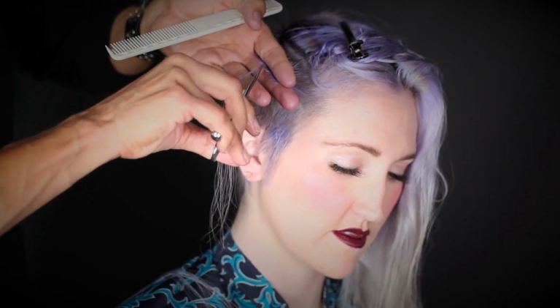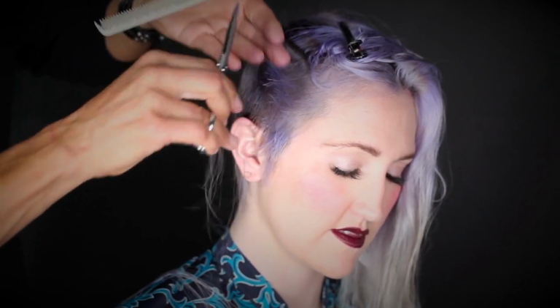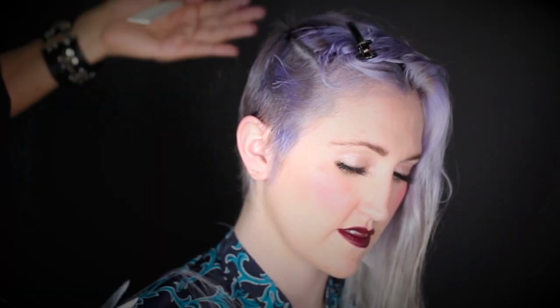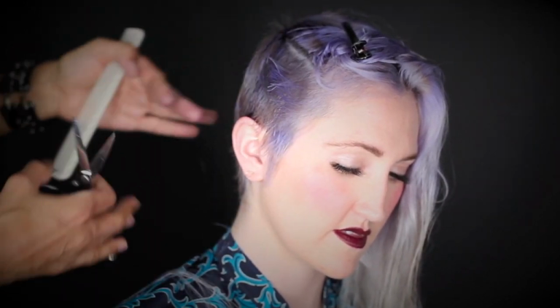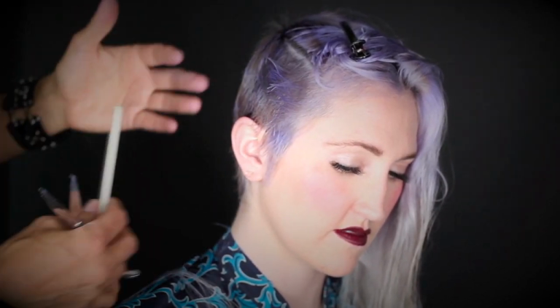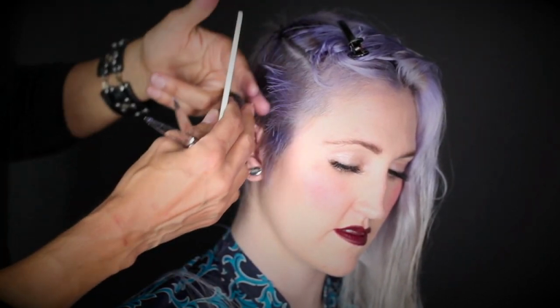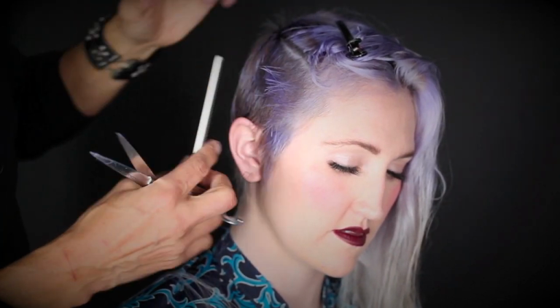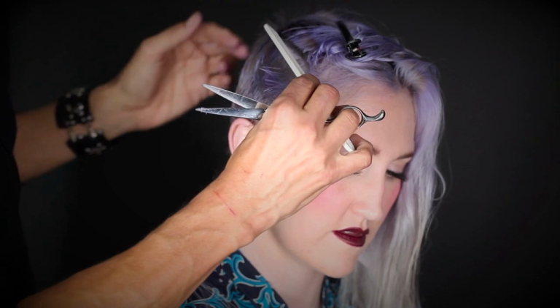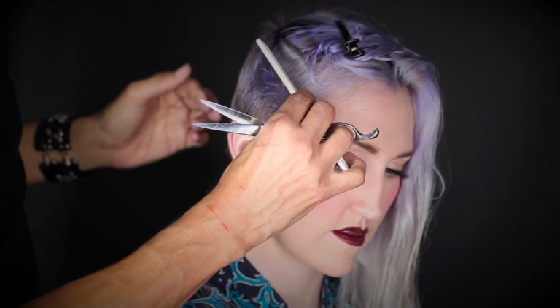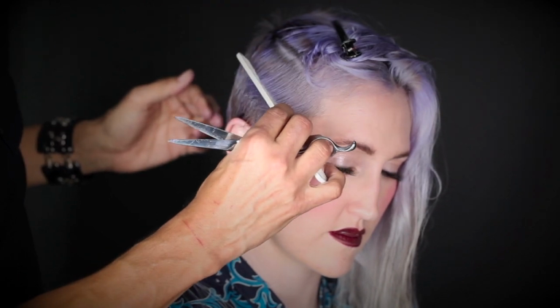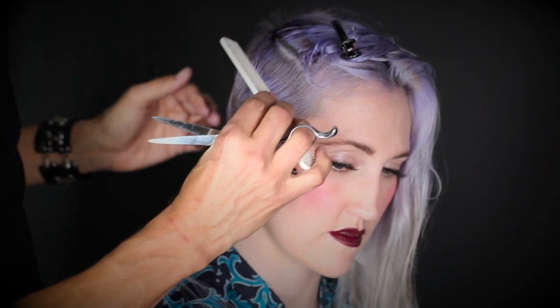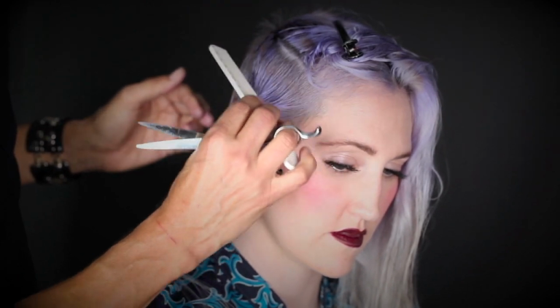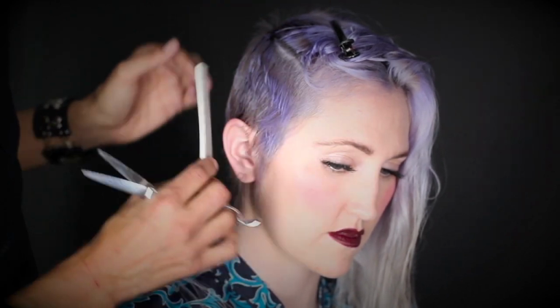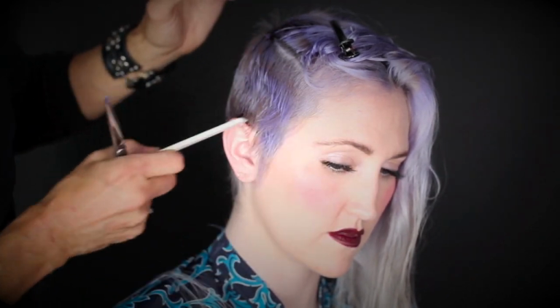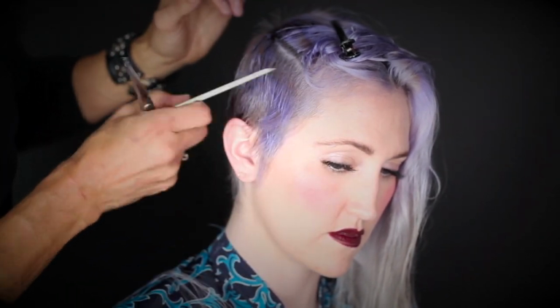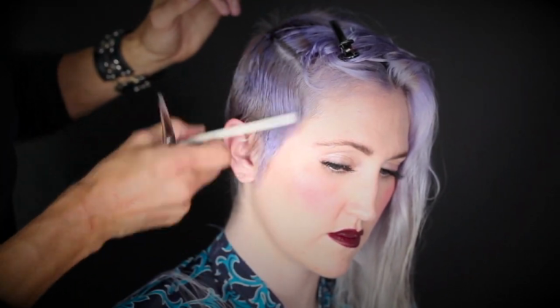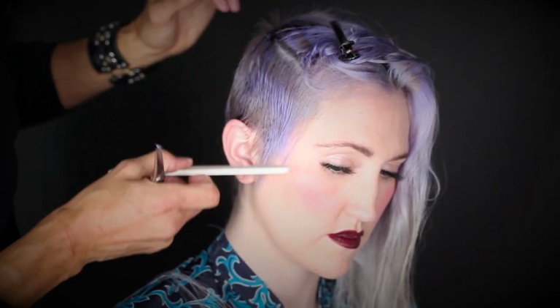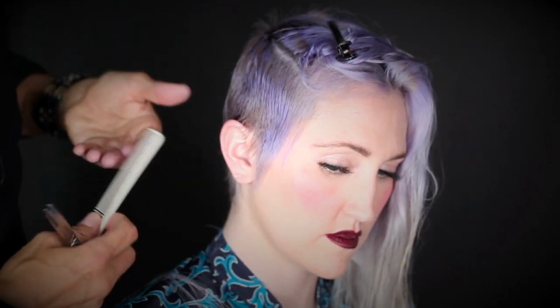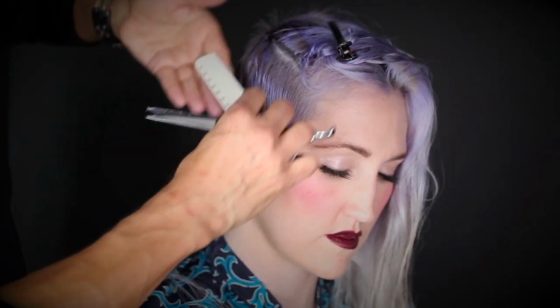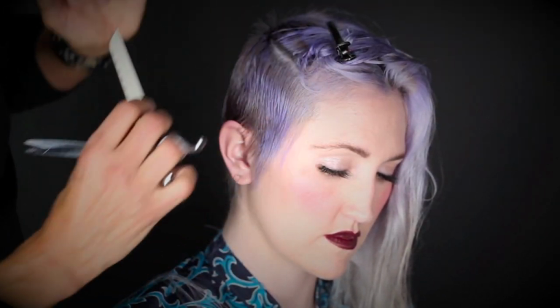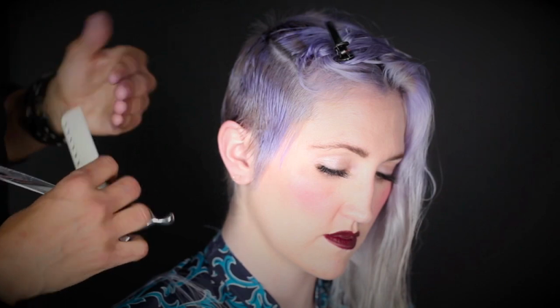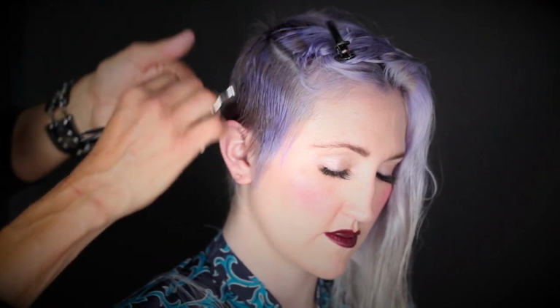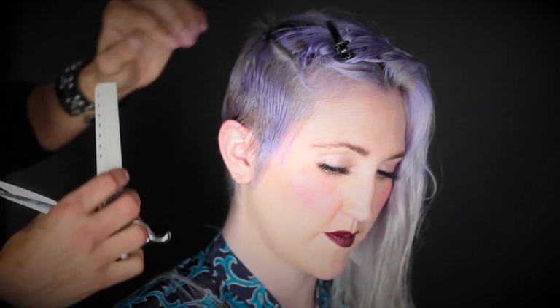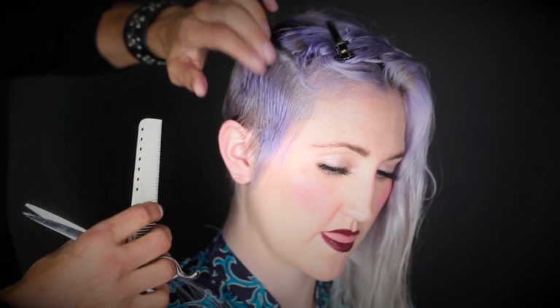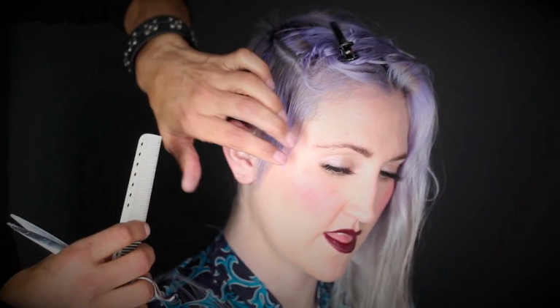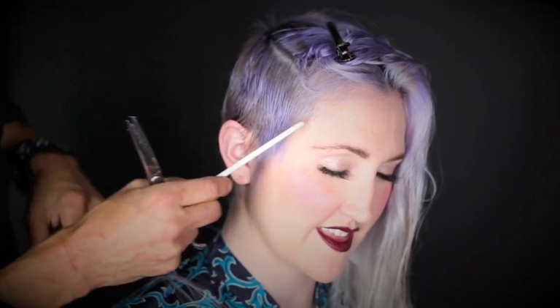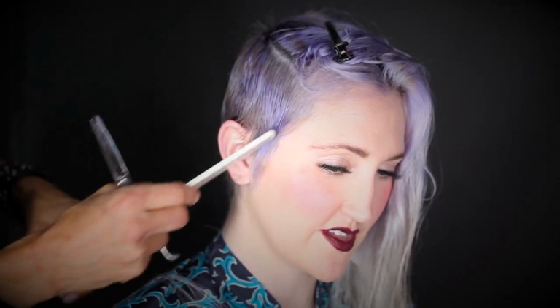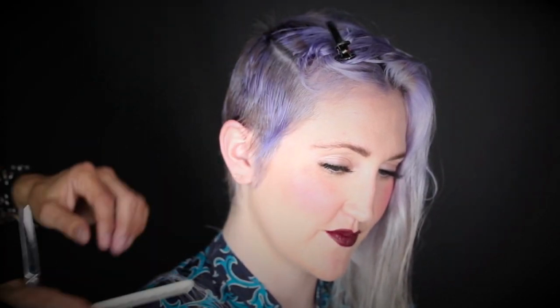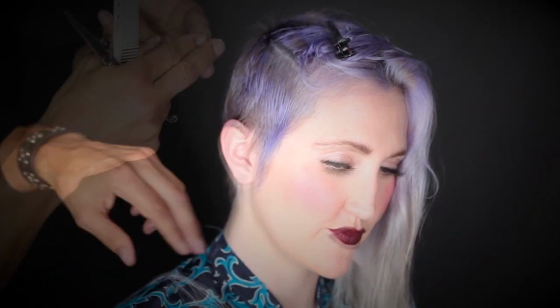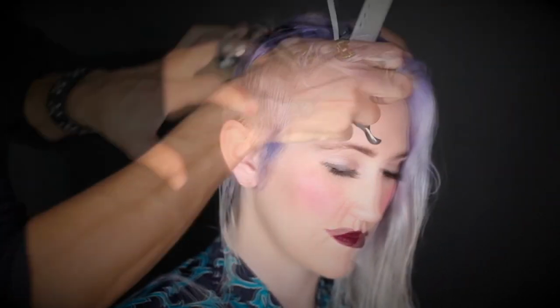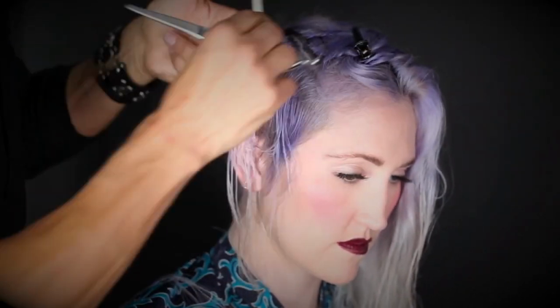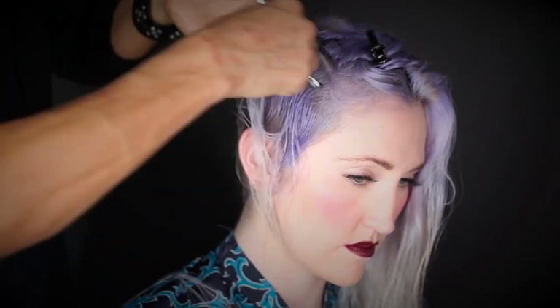High elevation is essential to continue layering. If I drop my elevation, a weighted line will show. By elevating high, the section lies velvety — something you just don't get from a clipper.